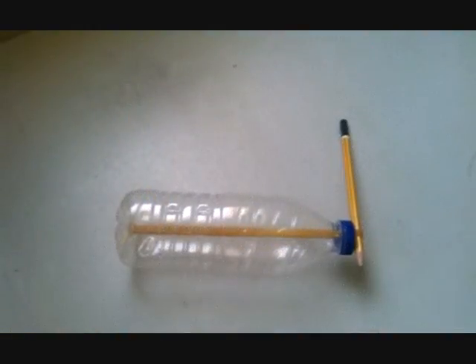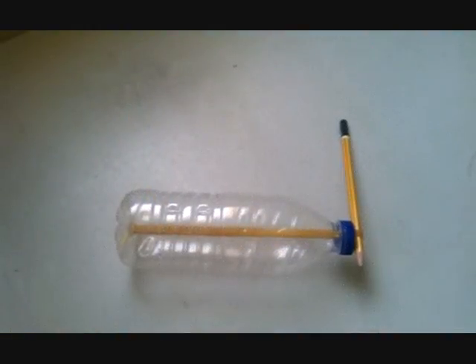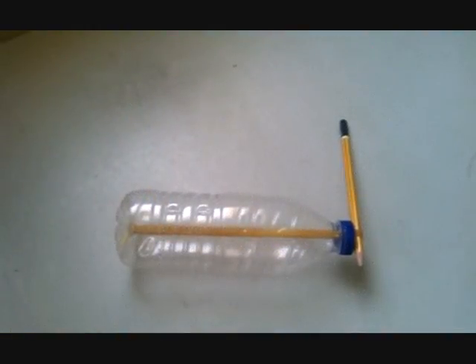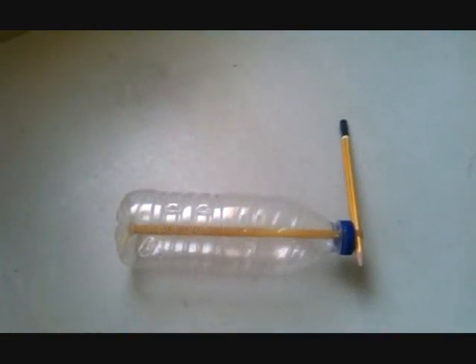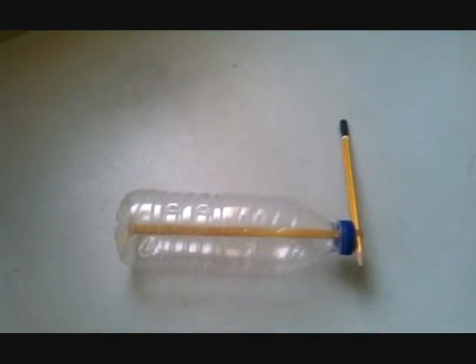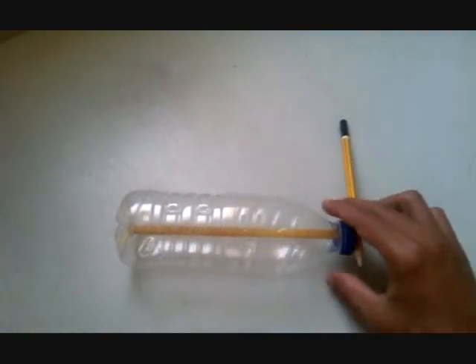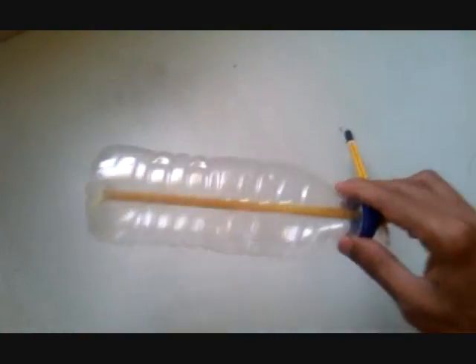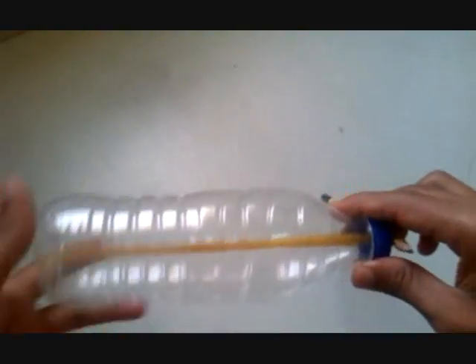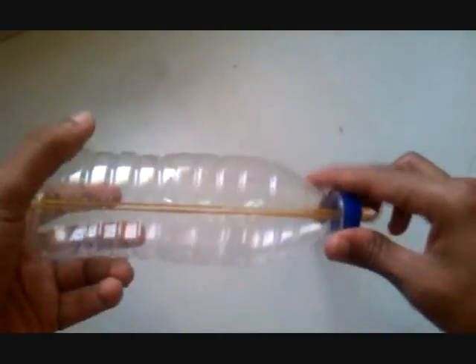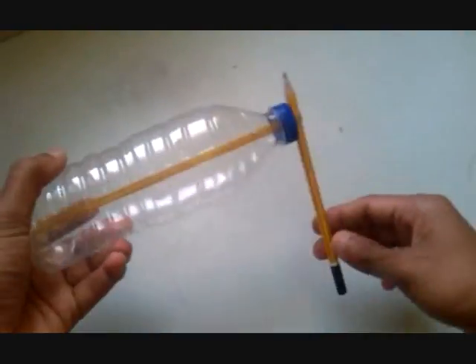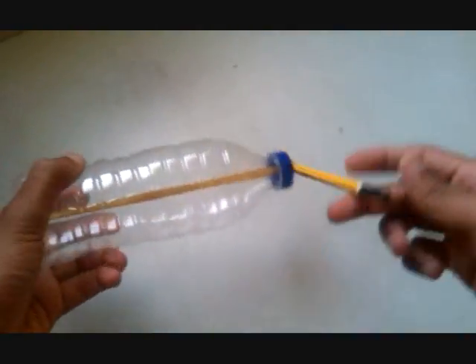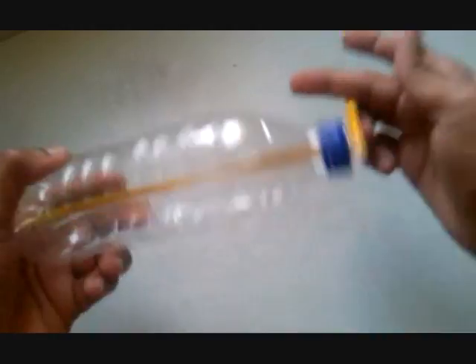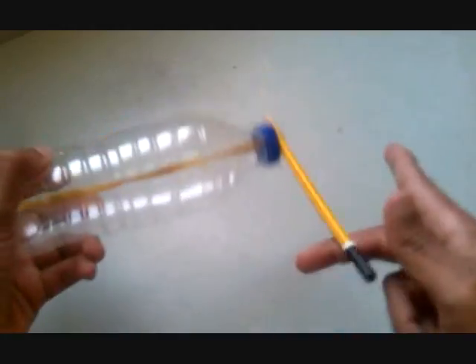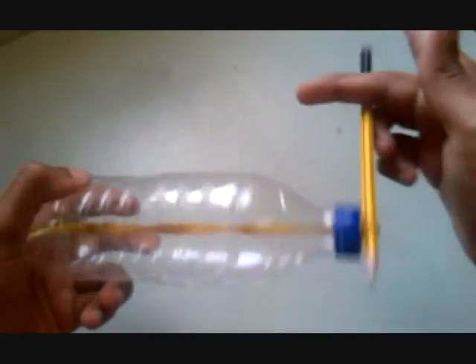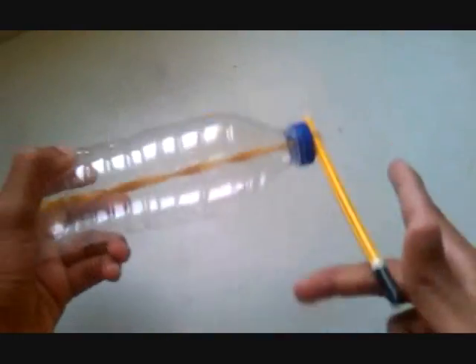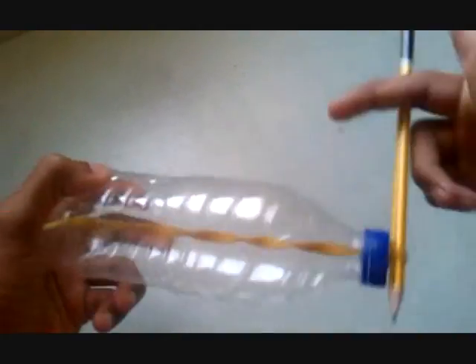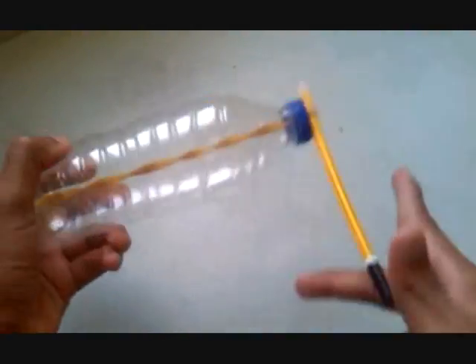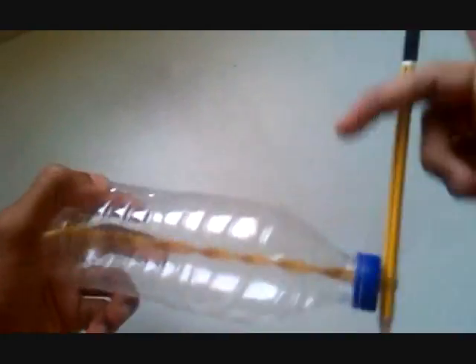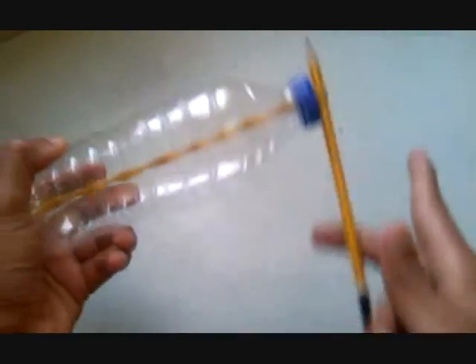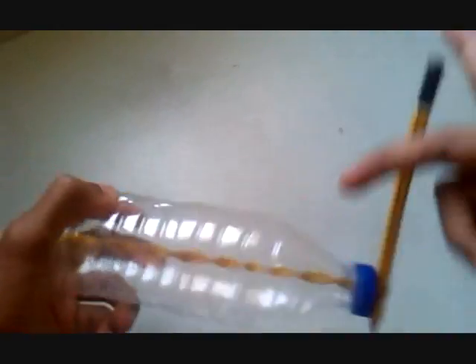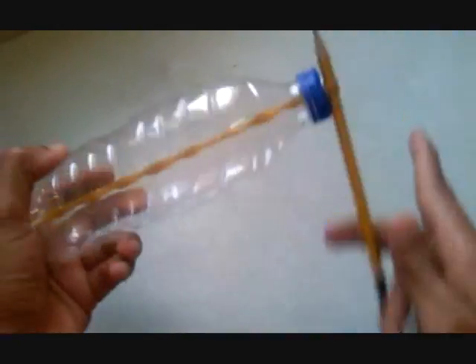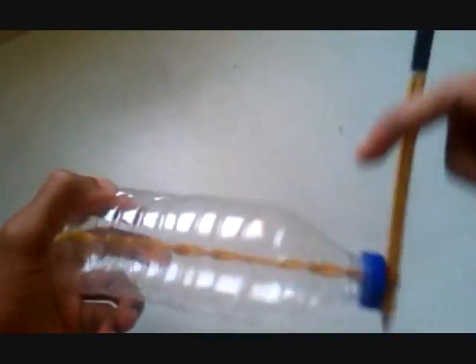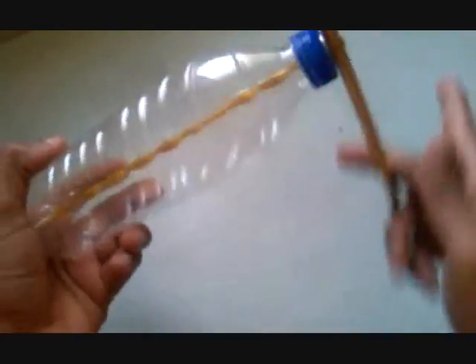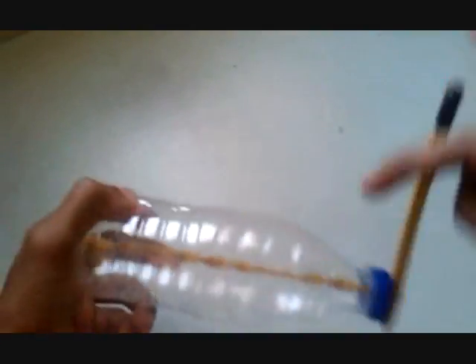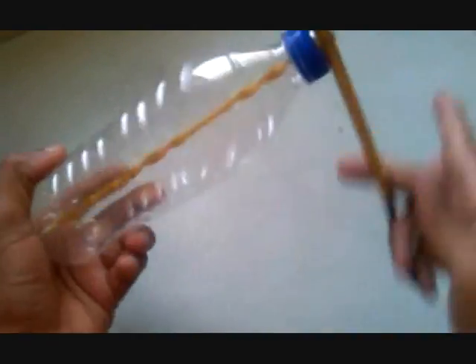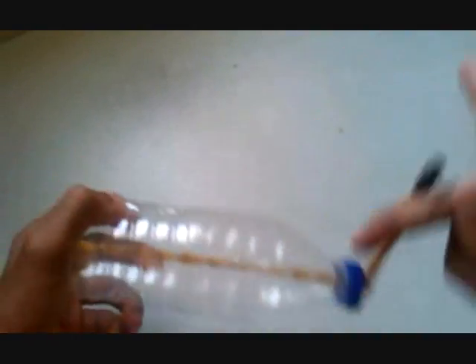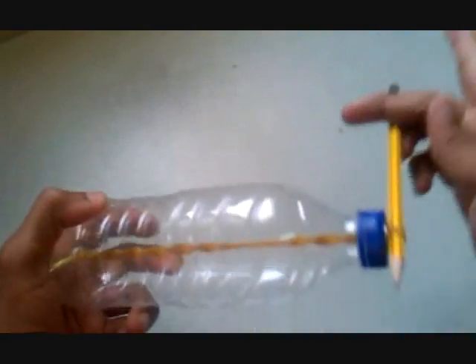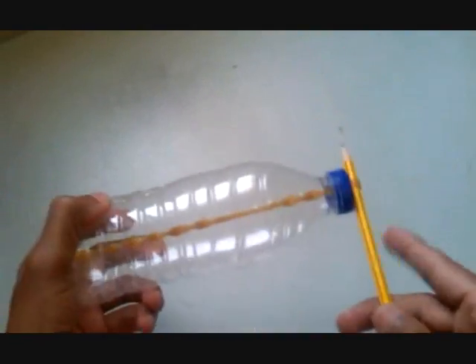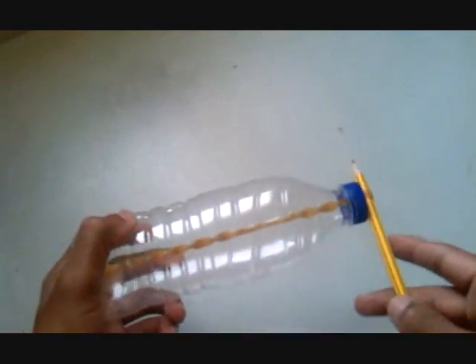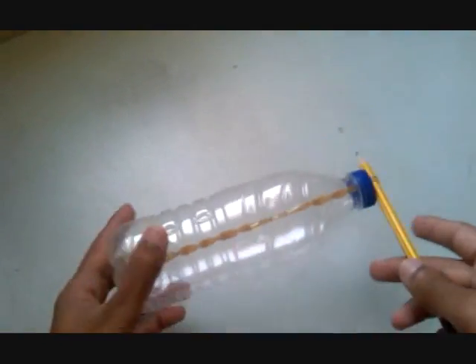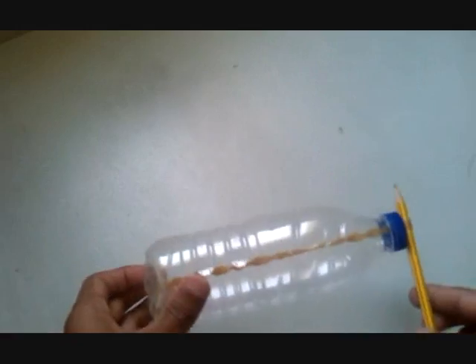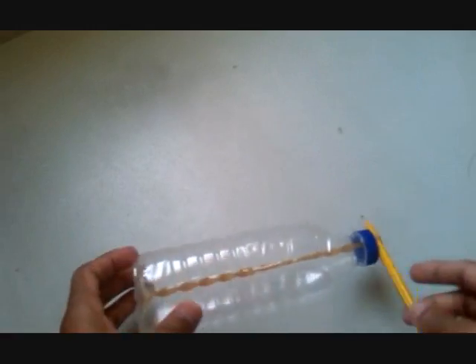Now it's time to play with the rubber band like this.